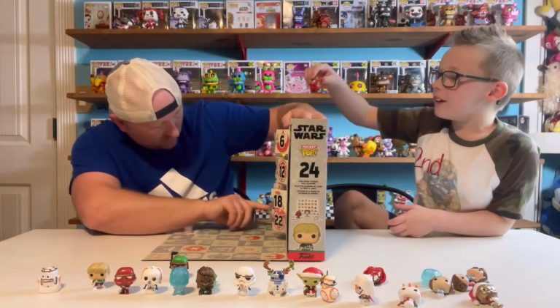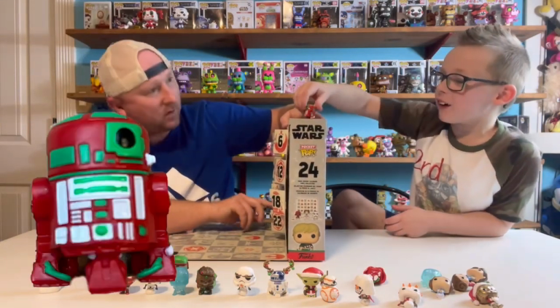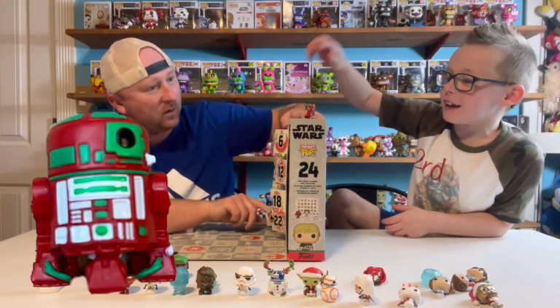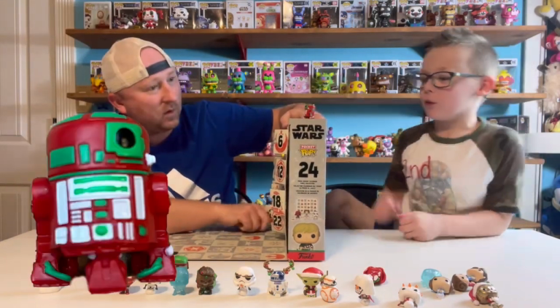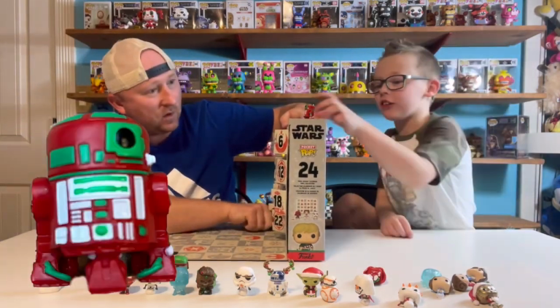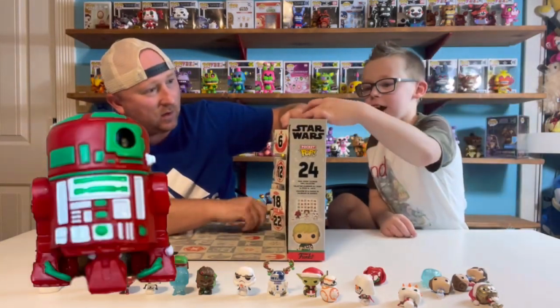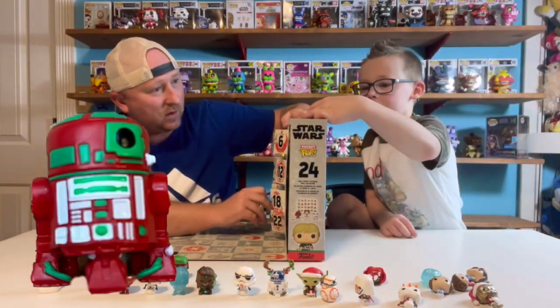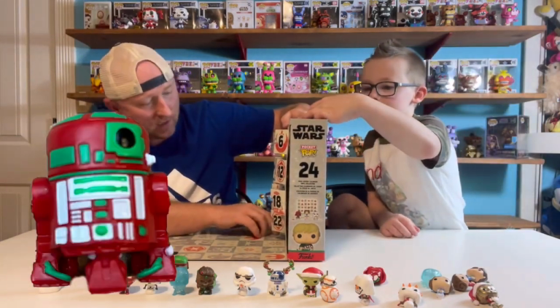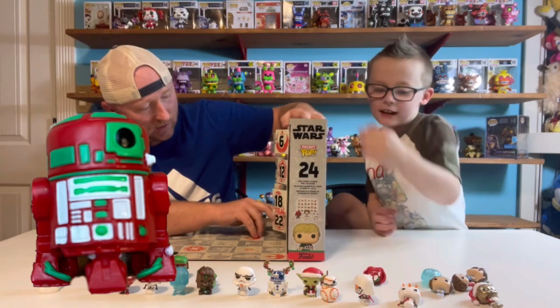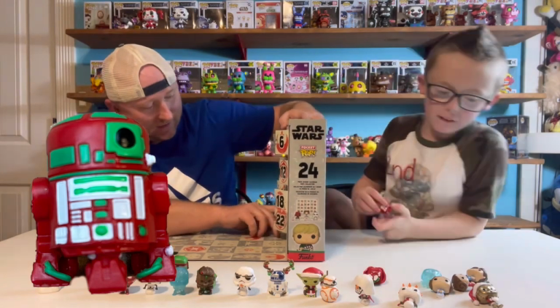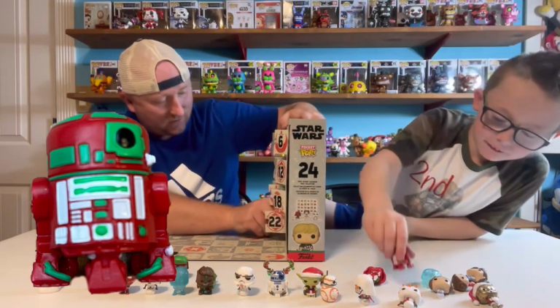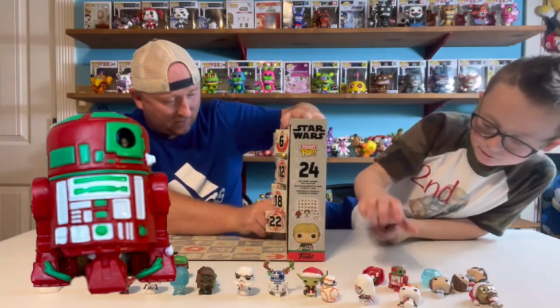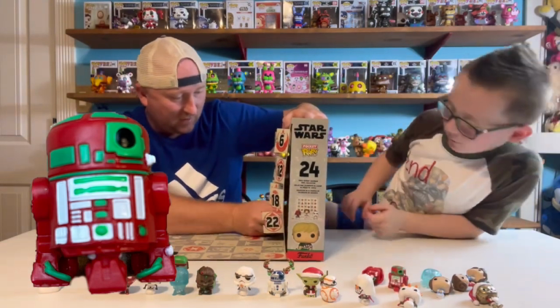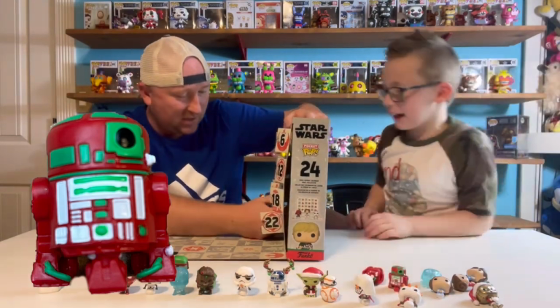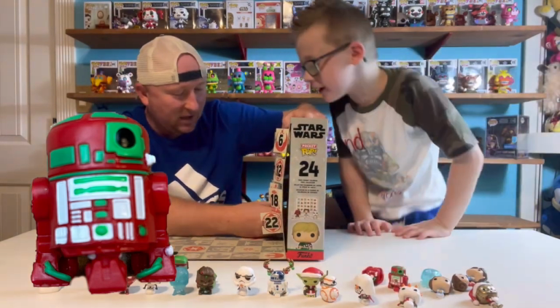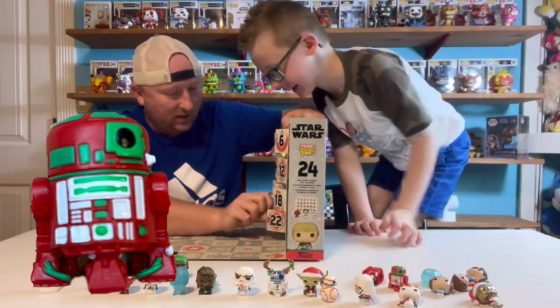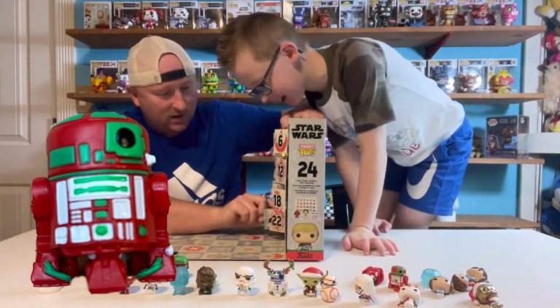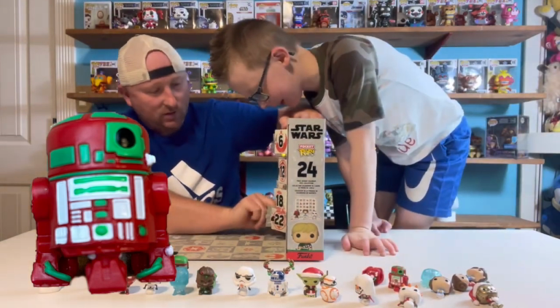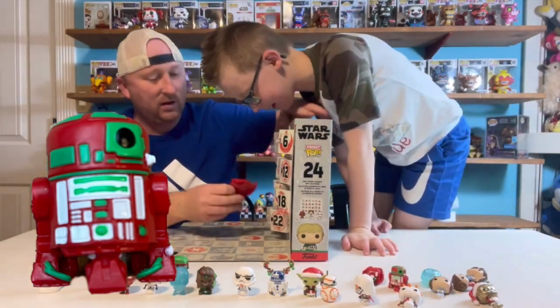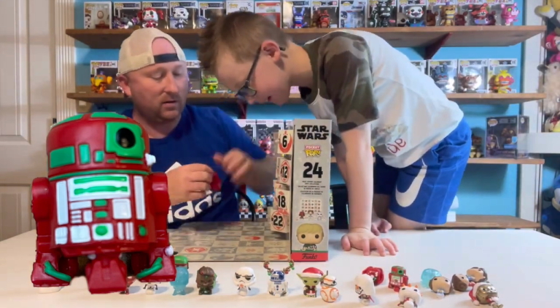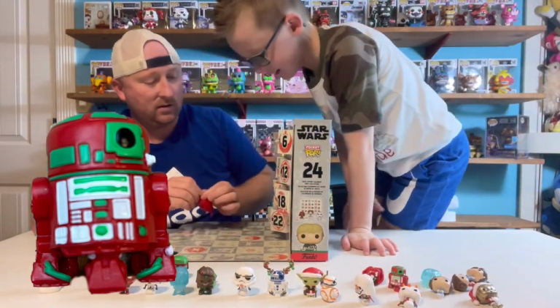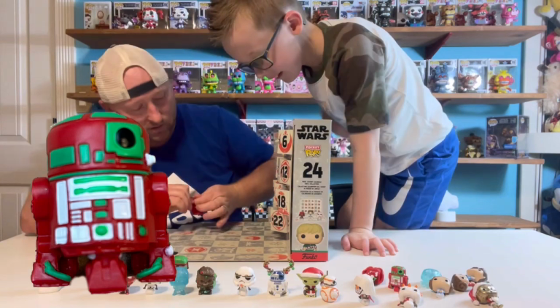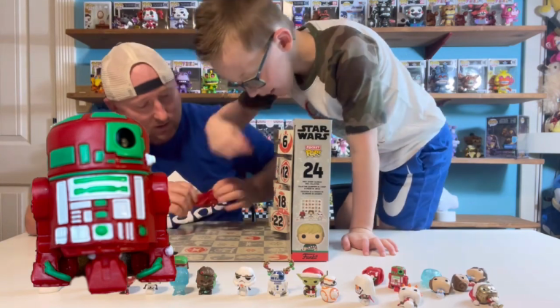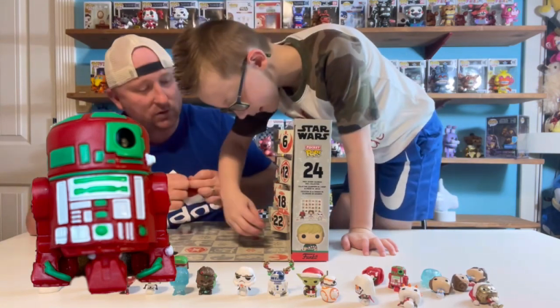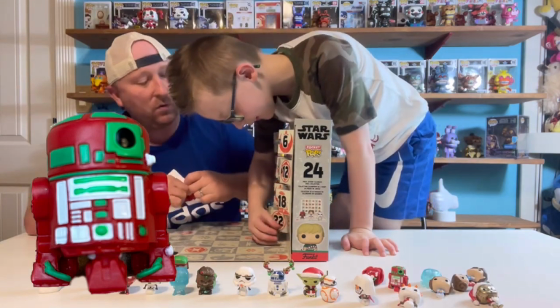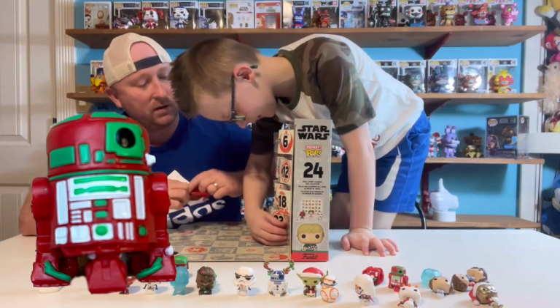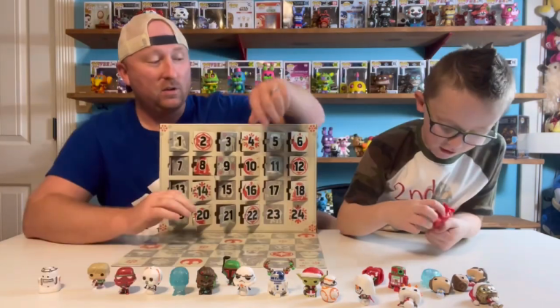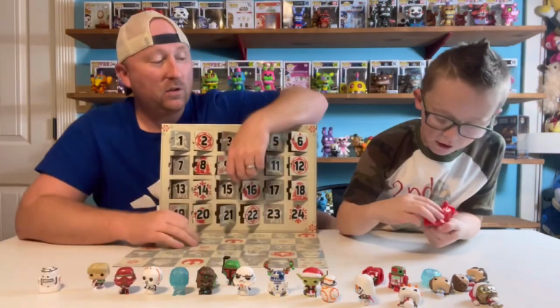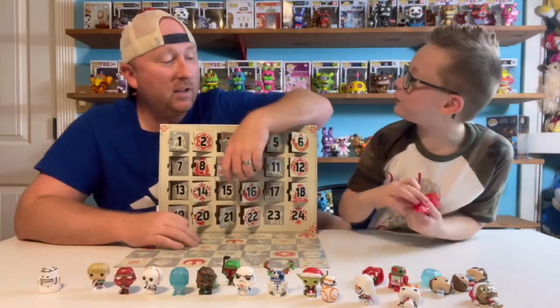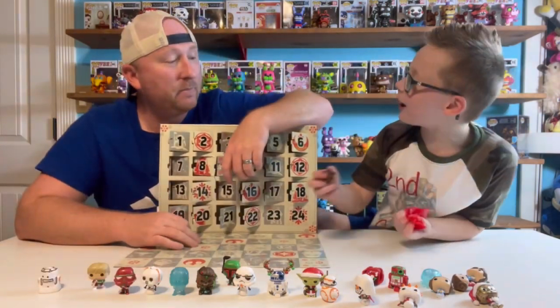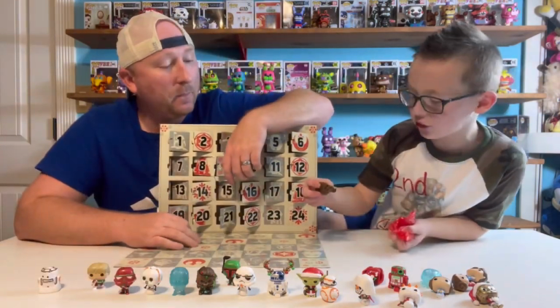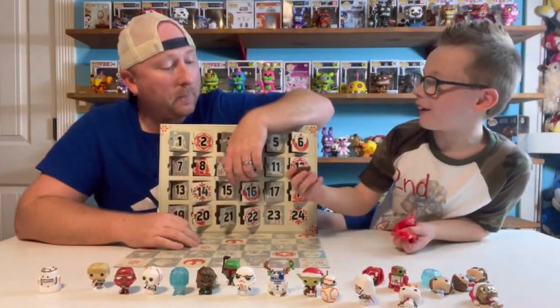Look at R2-D2! Or is this R5? I can't tell — it's hard to tell sometimes. This was number 21. Look at Flock Chewbacca!